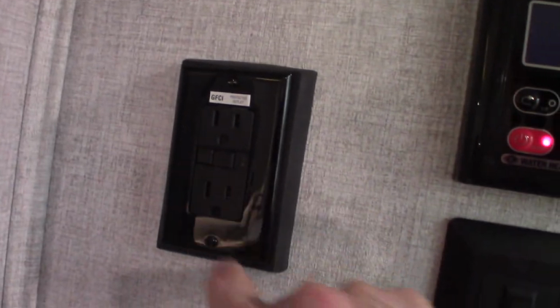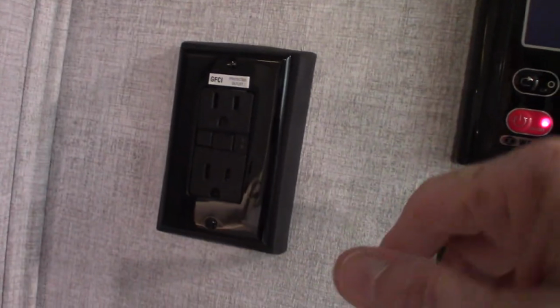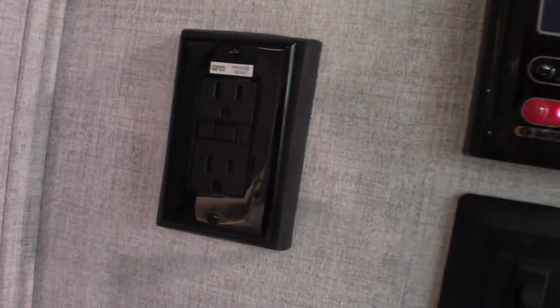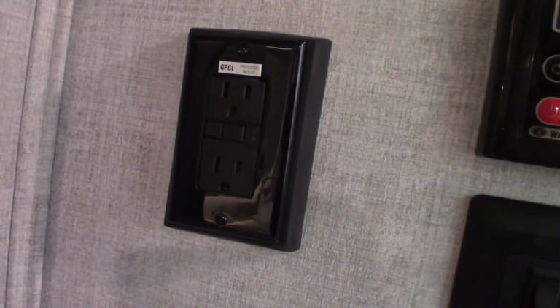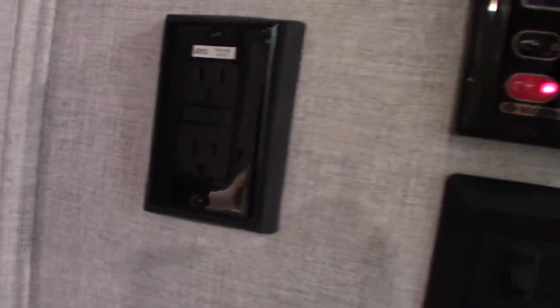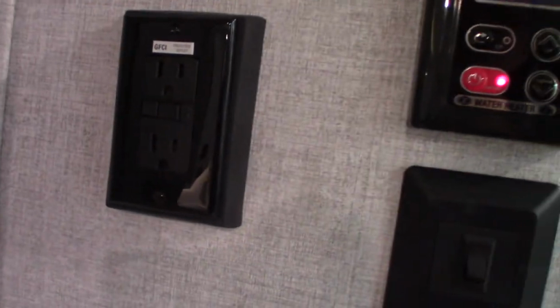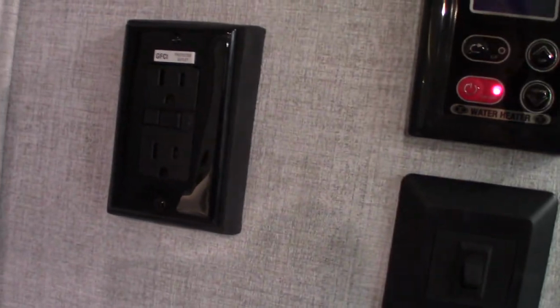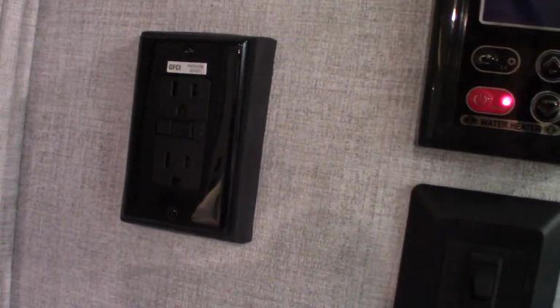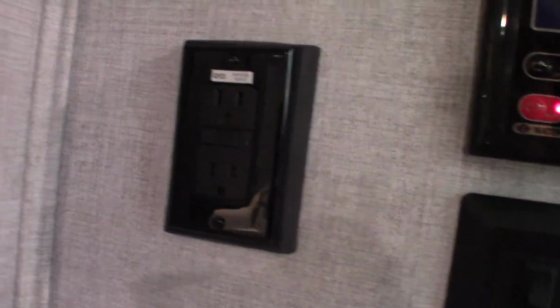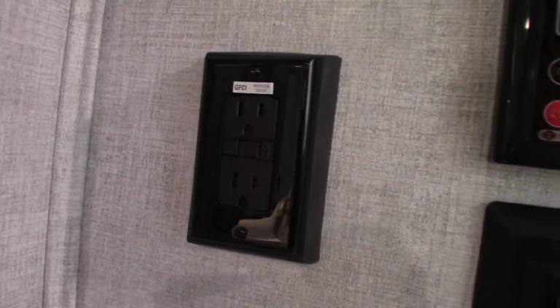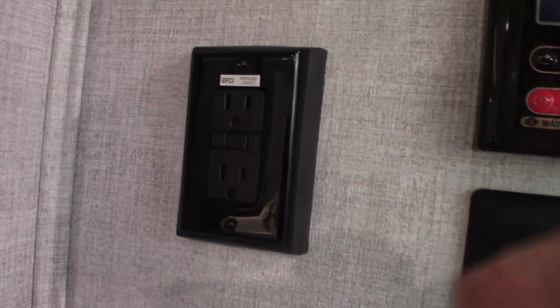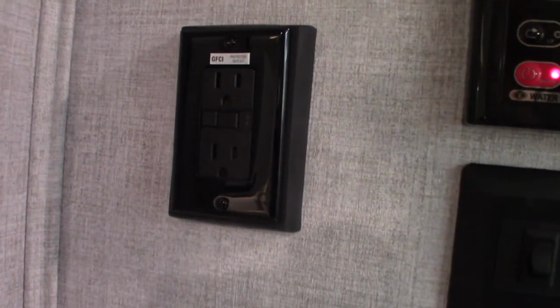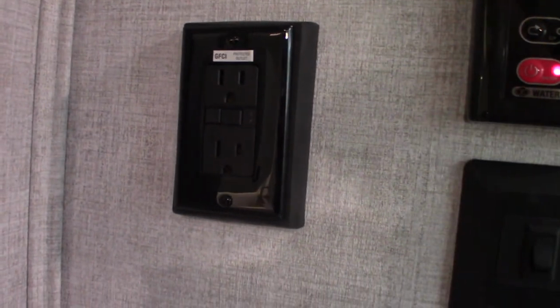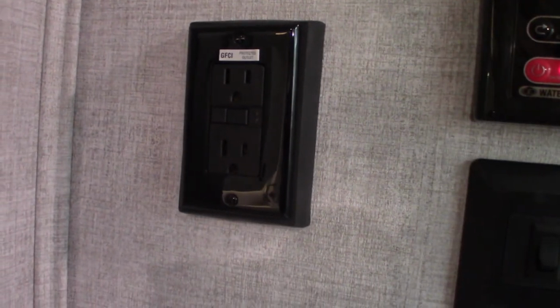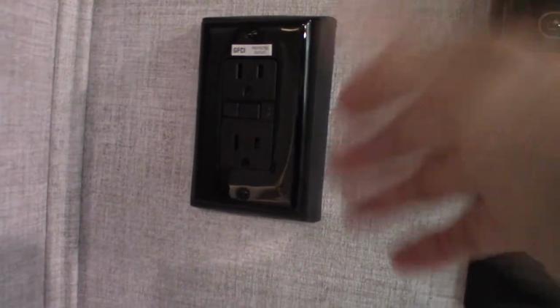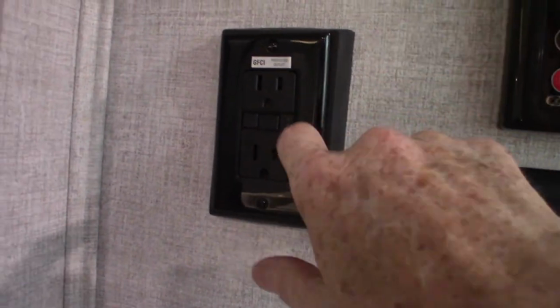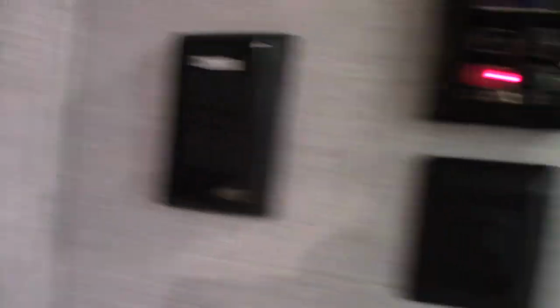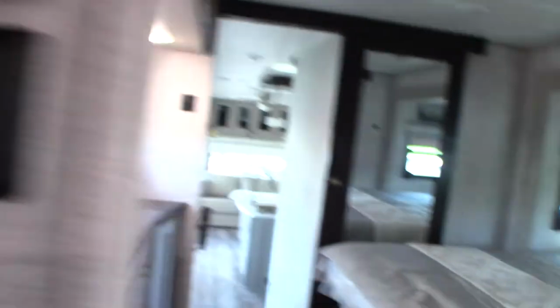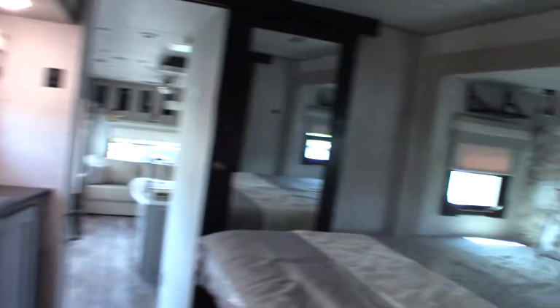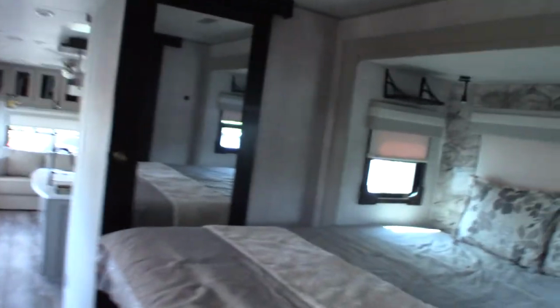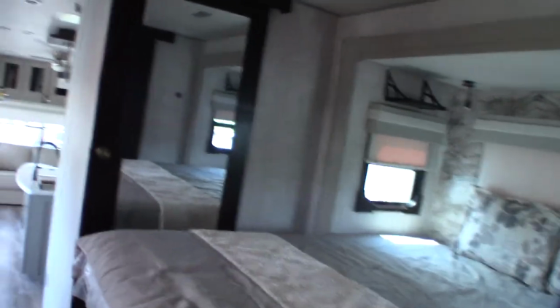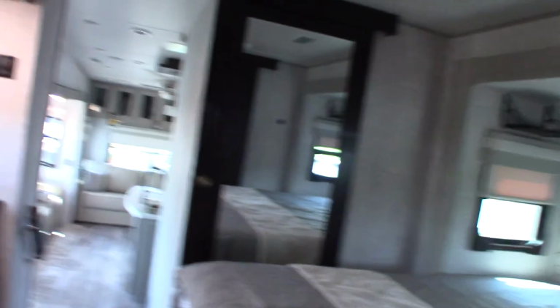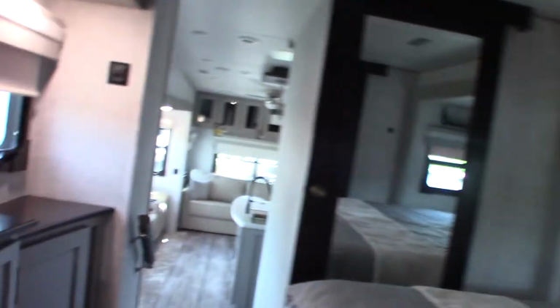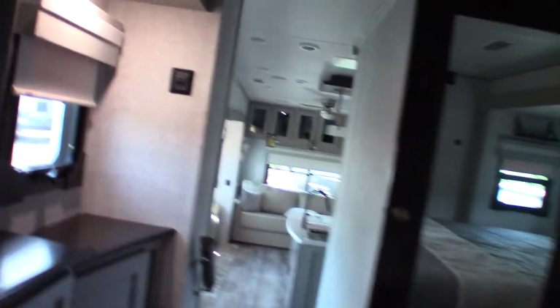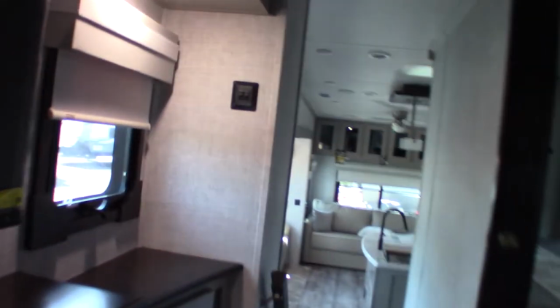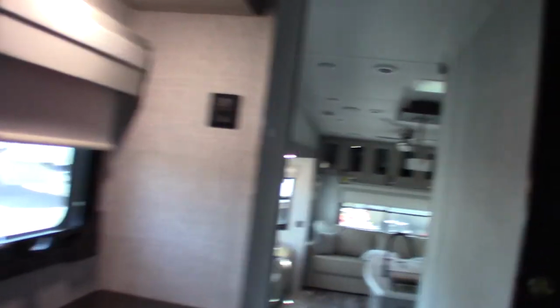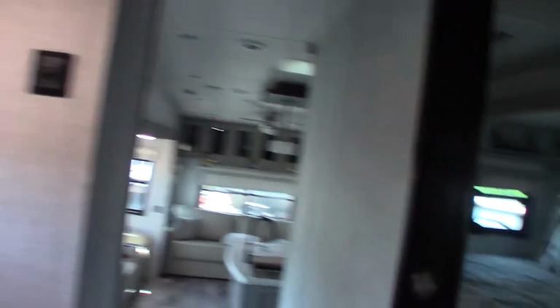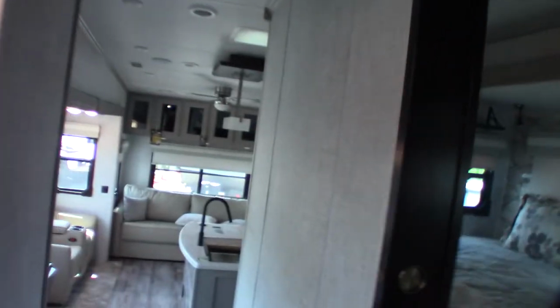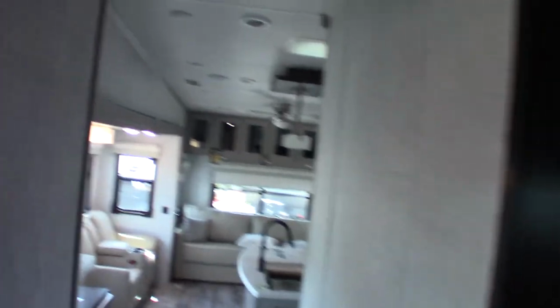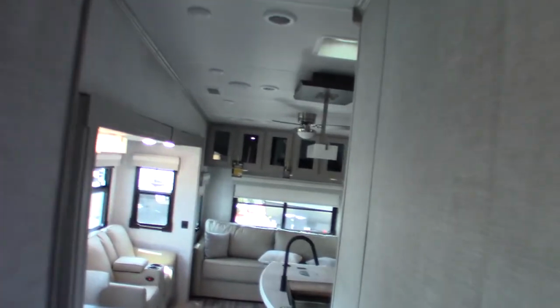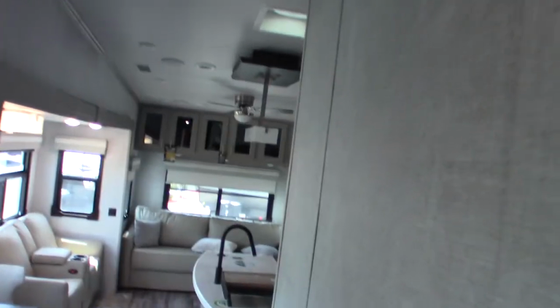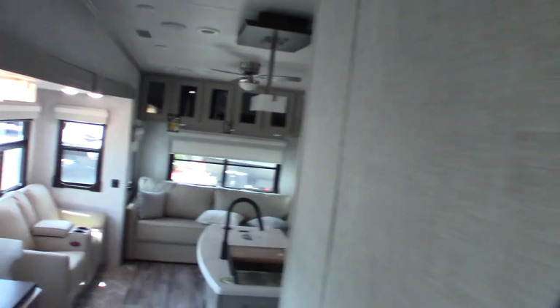Keep in mind this trailer has a couple of GFCI plugs — this is one of them. All plugs, including the ones outside, are wired through a GFCI. So if you're using something outside and it pops, come in here and reset it.